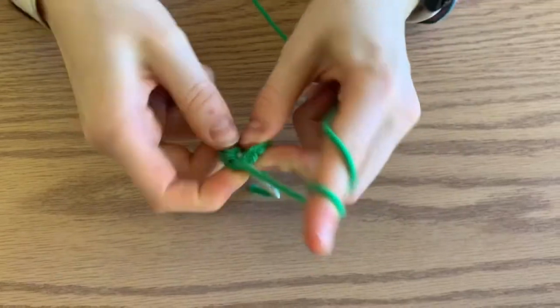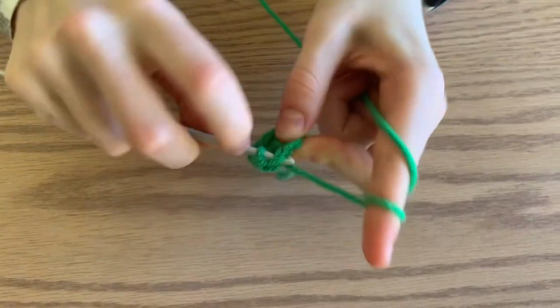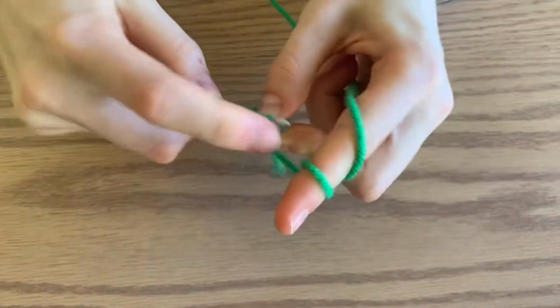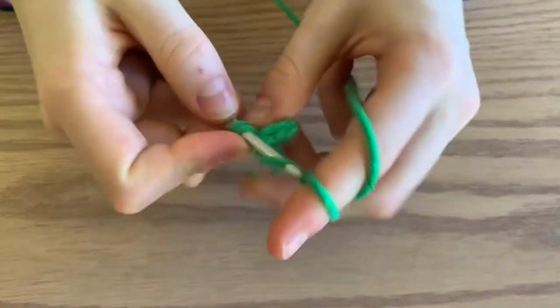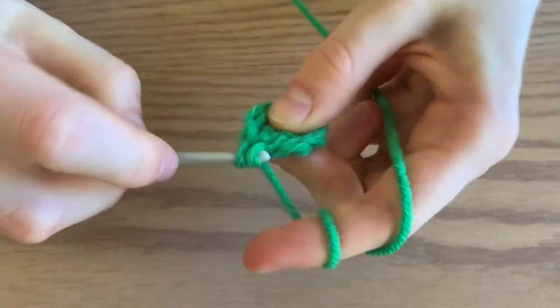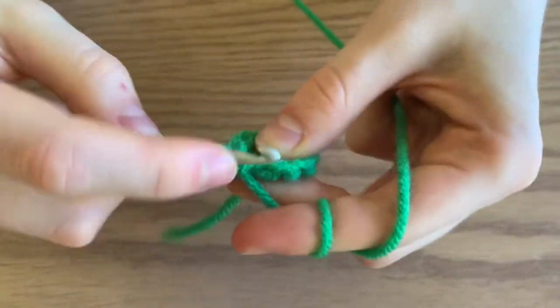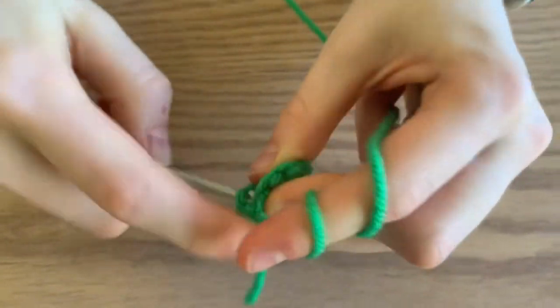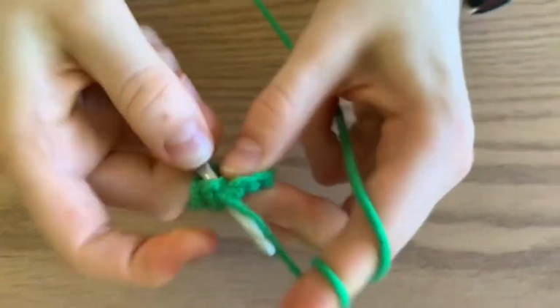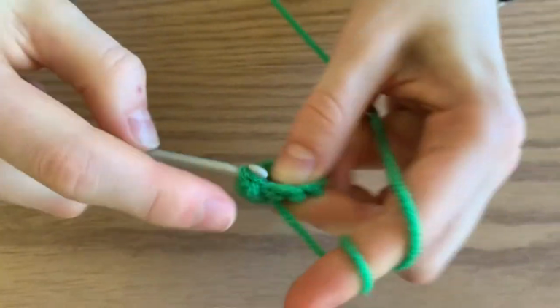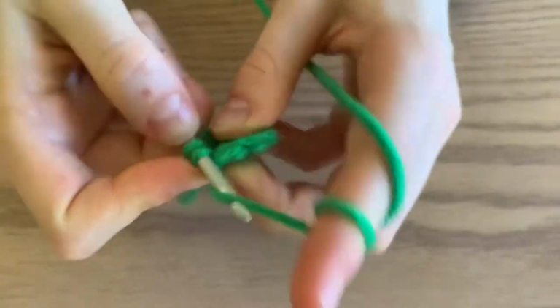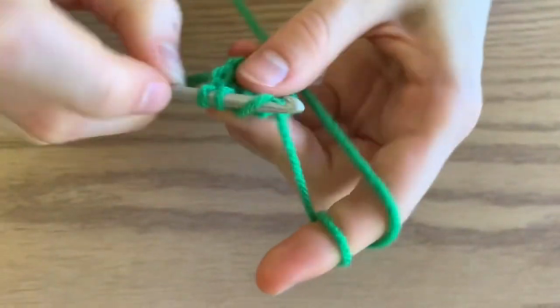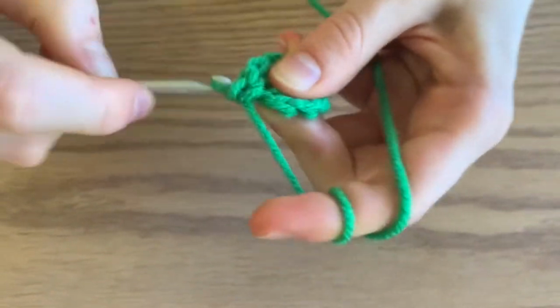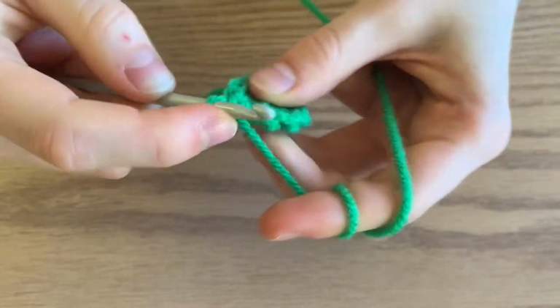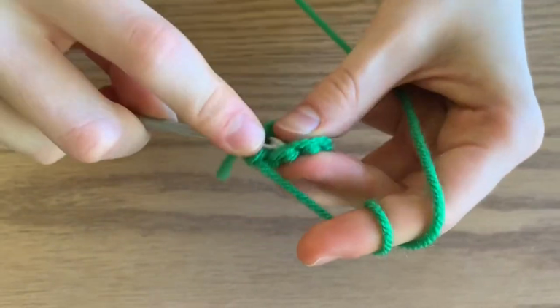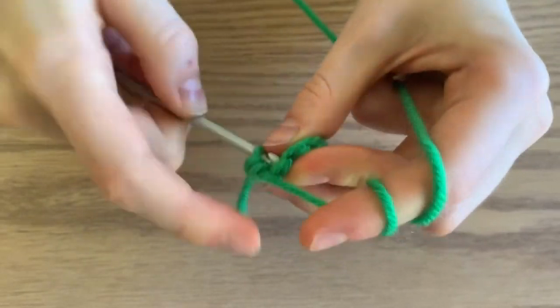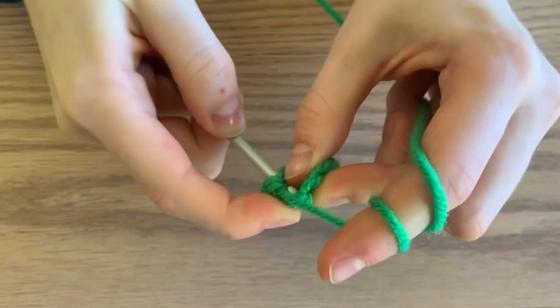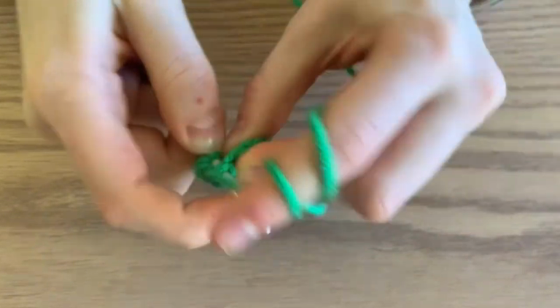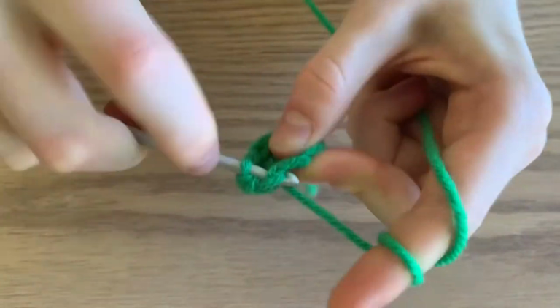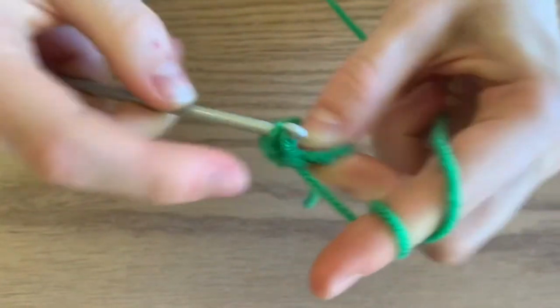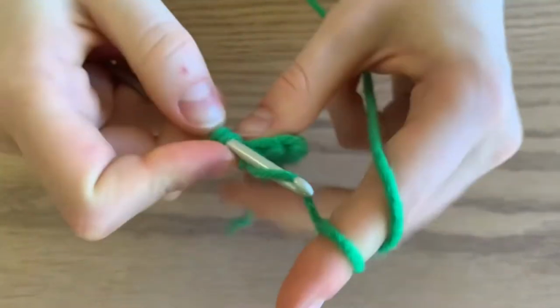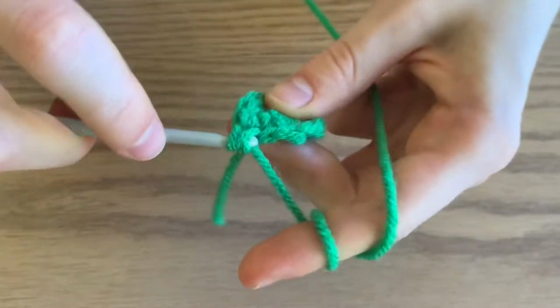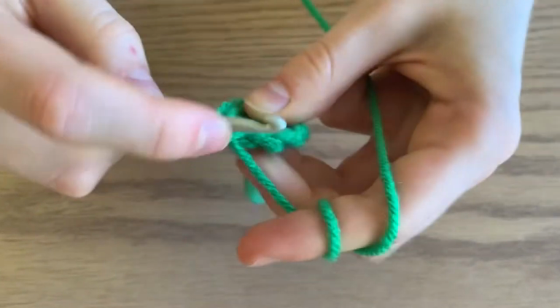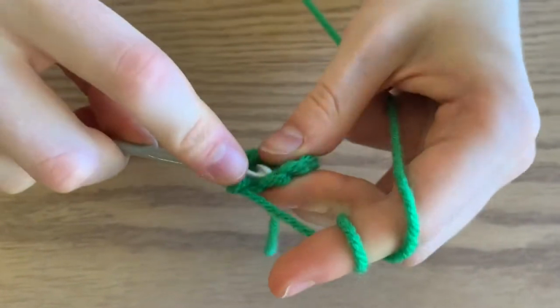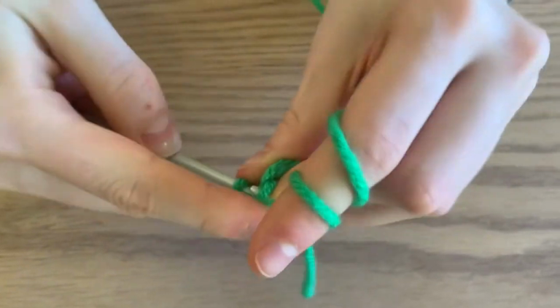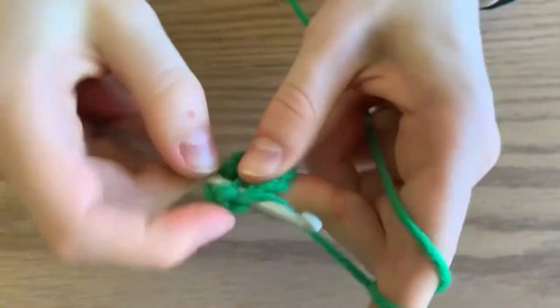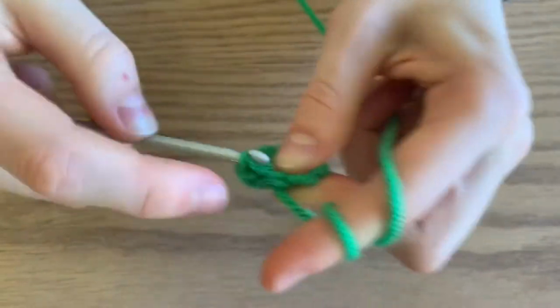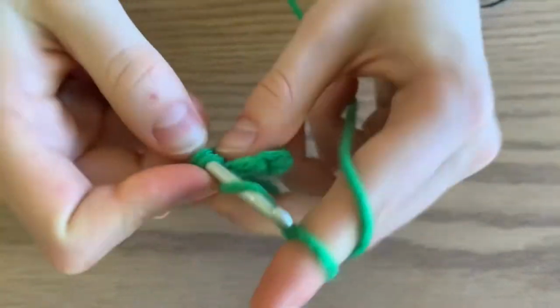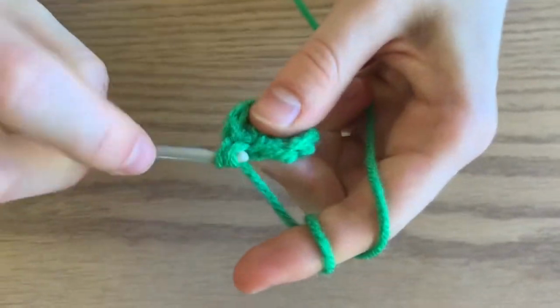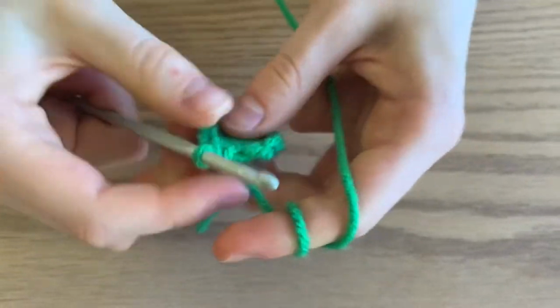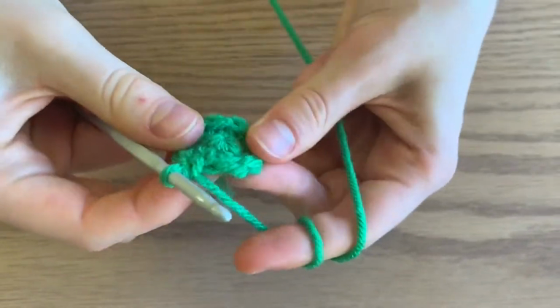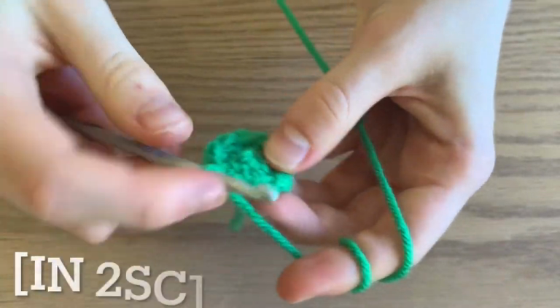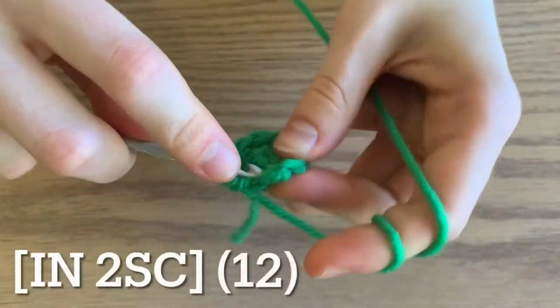Next you're going to increase again and then do two single crochets. Continue this all the way around for a total of 12 single crochets.